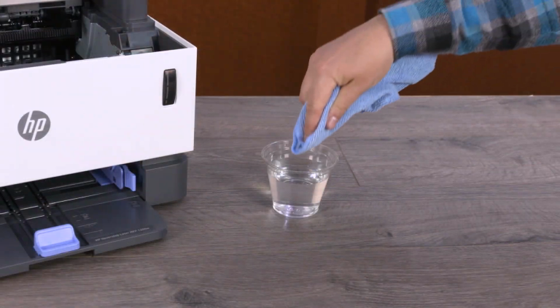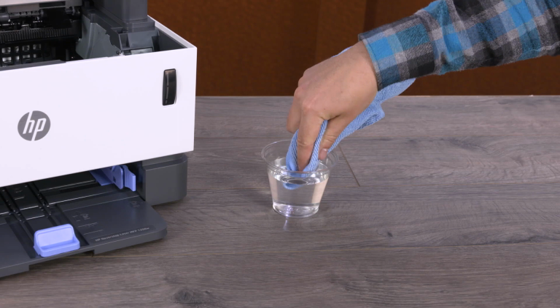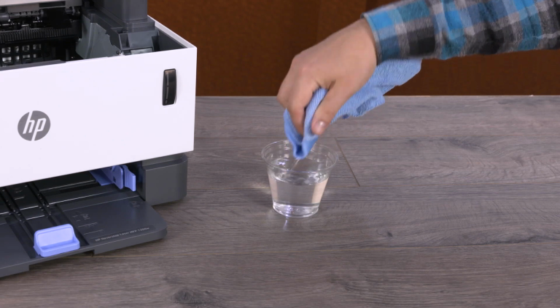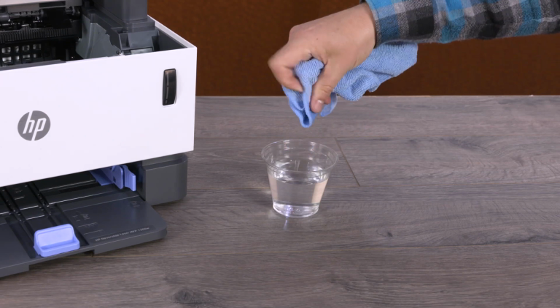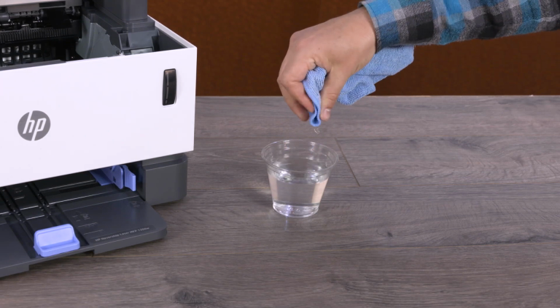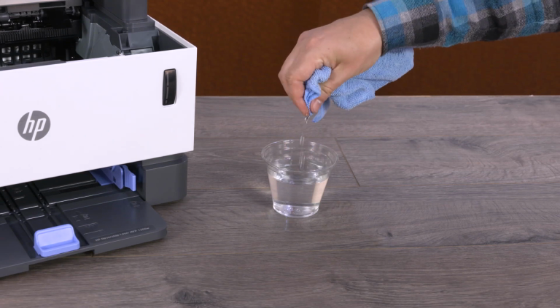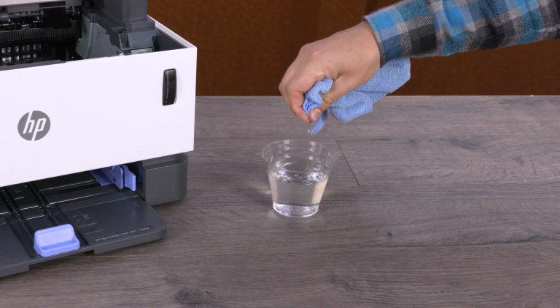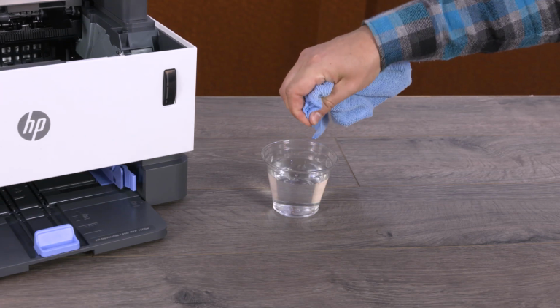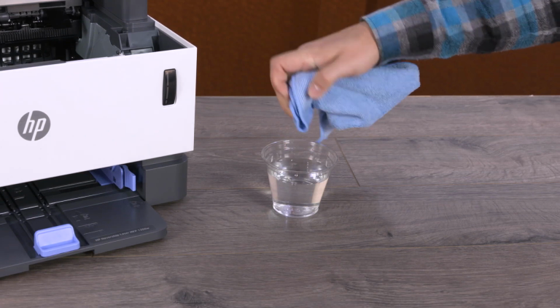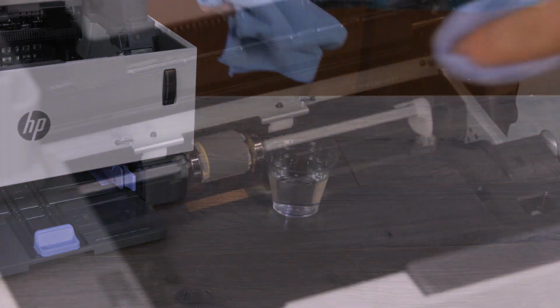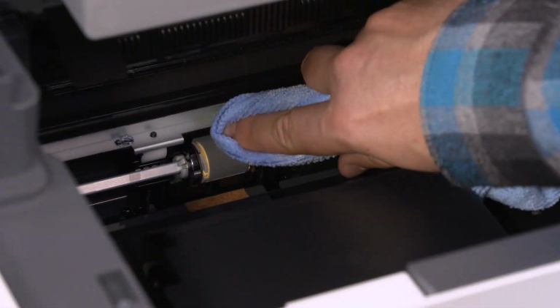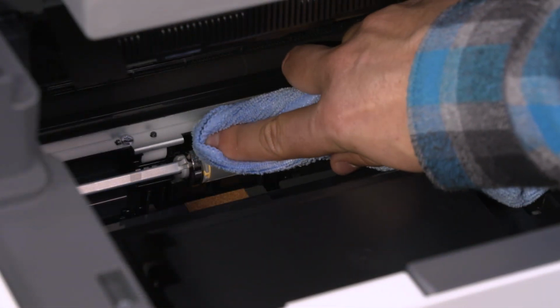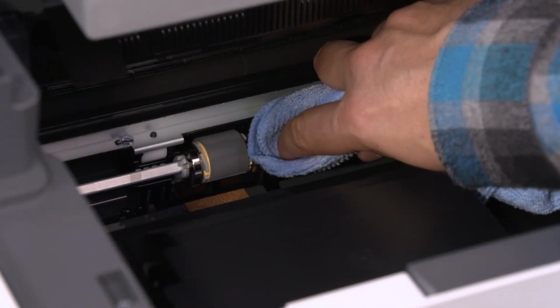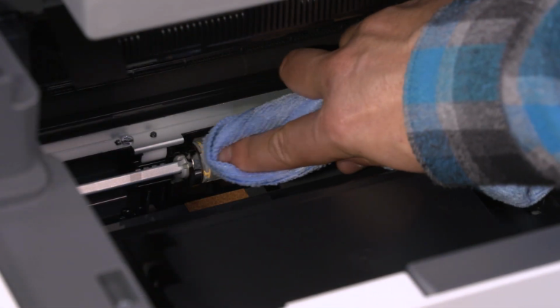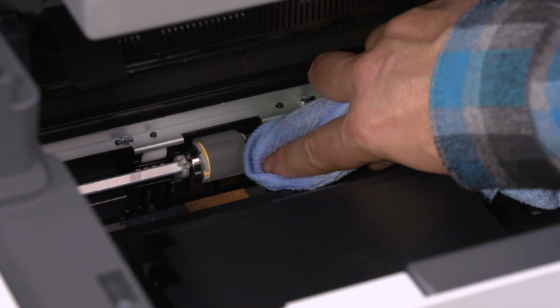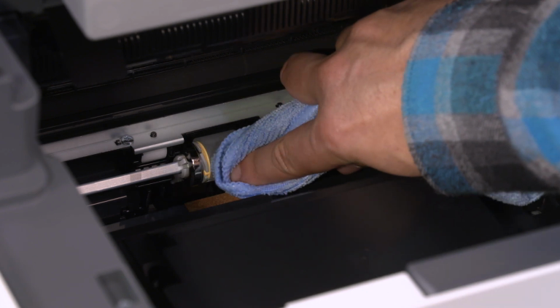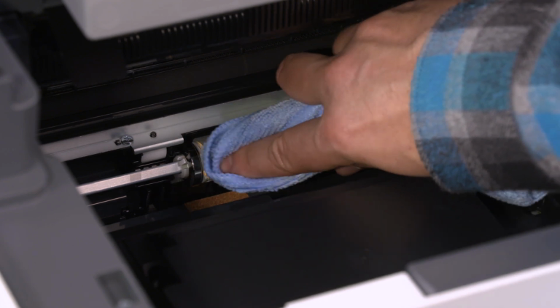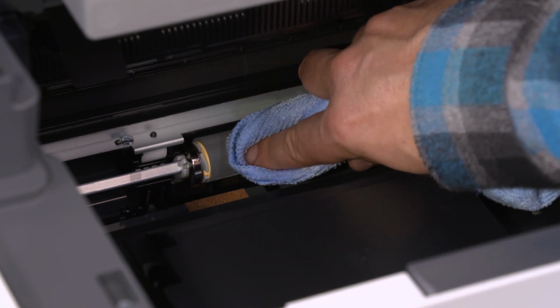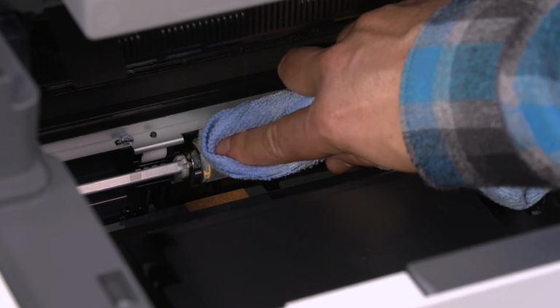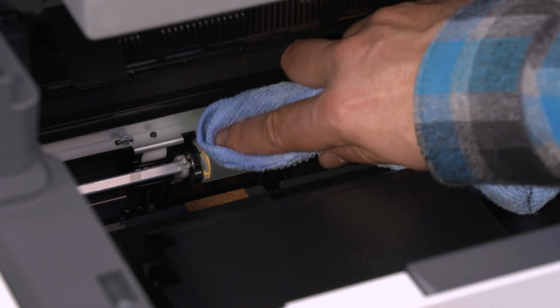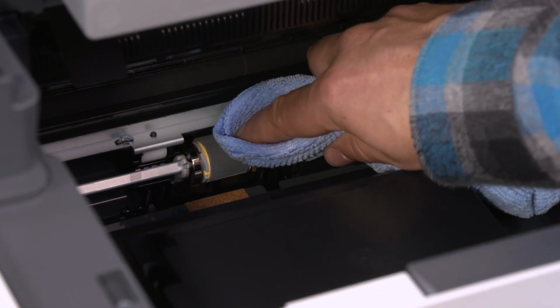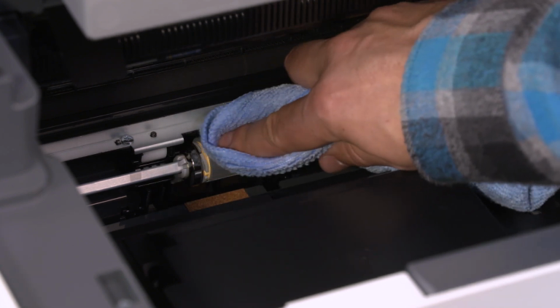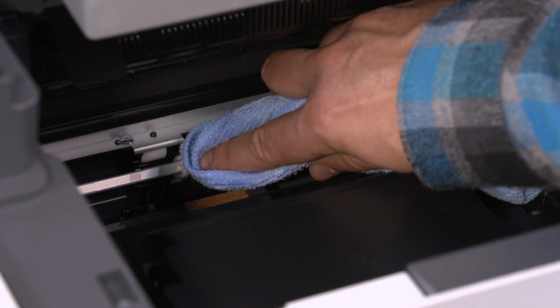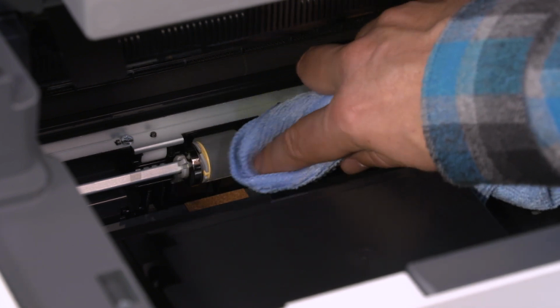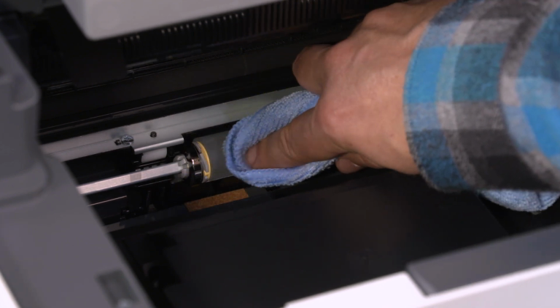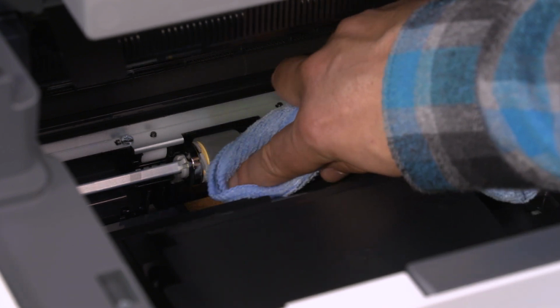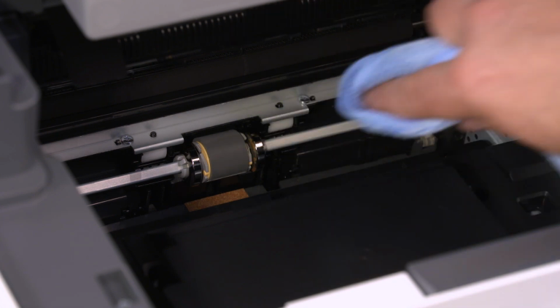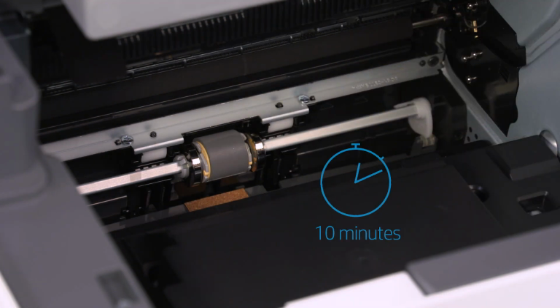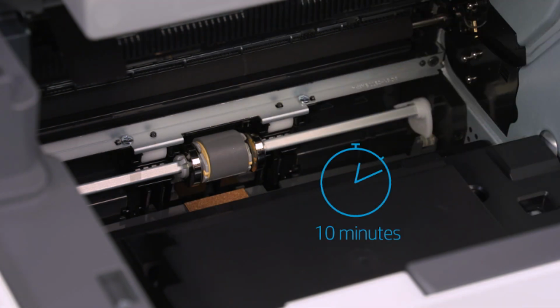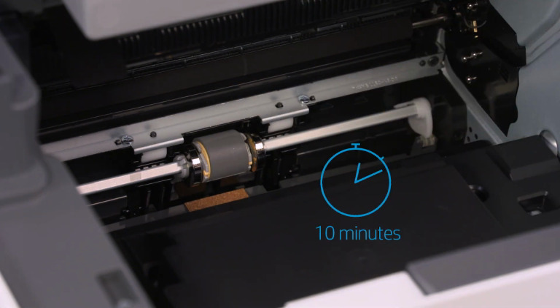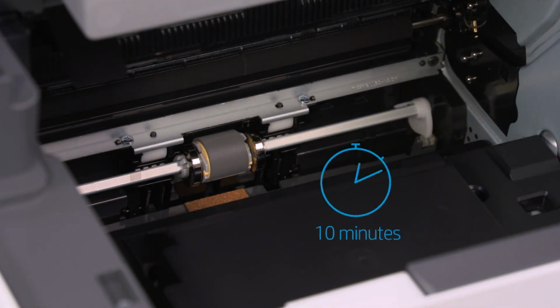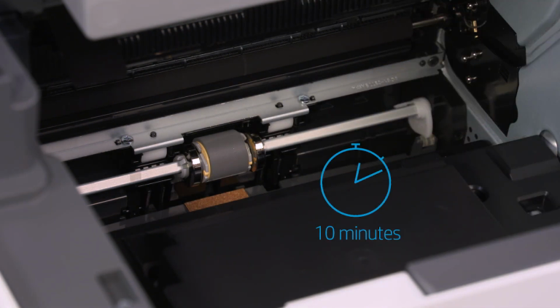Dampen the cloth with water, and then squeeze it to remove any excess. Clean the pick roller with the cloth to remove any buildup or debris. Thoroughly clean the entire roller. Let the roller dry for 10 minutes.